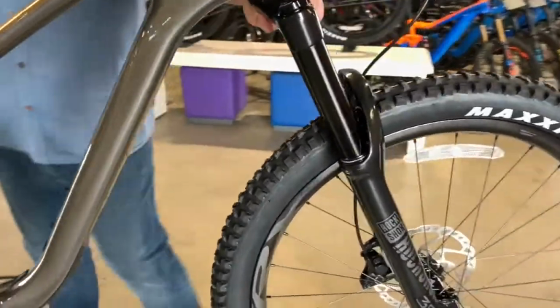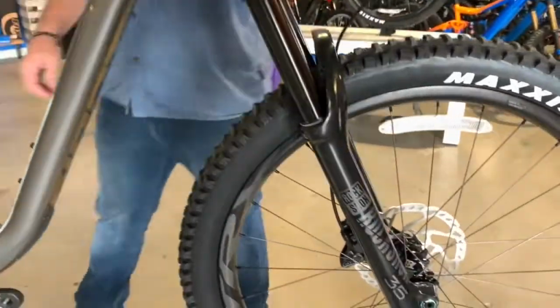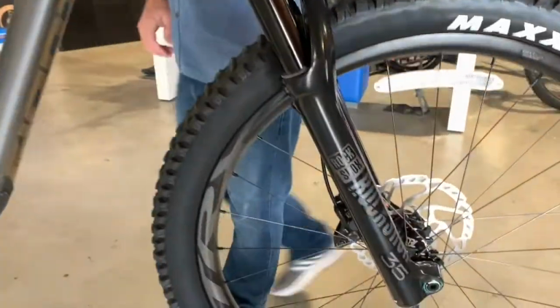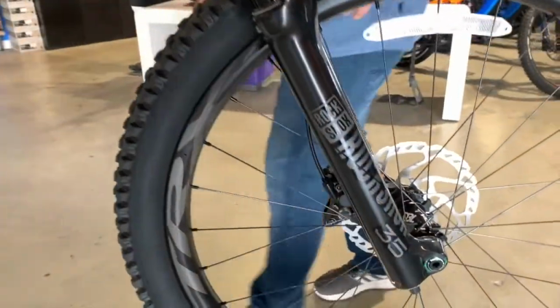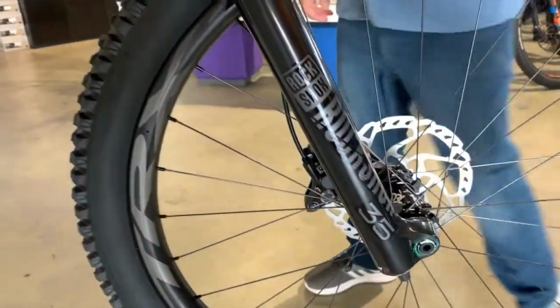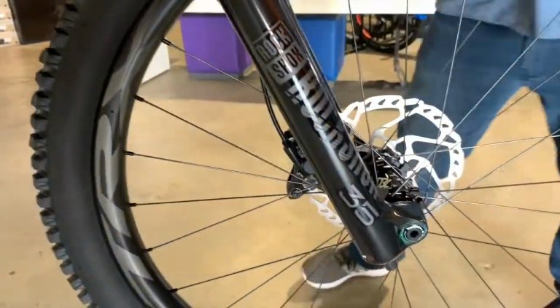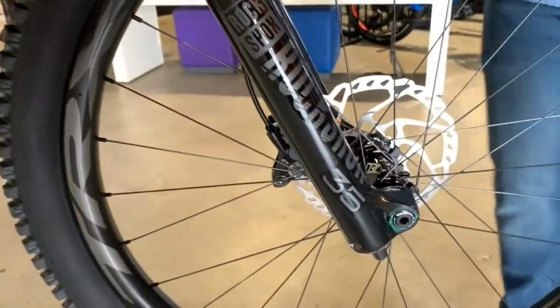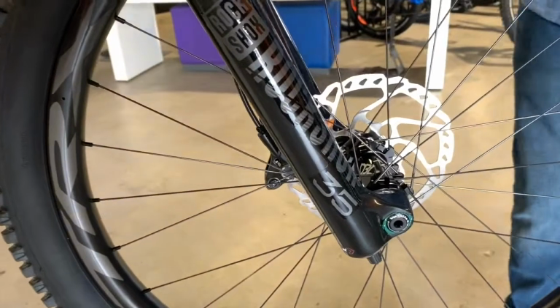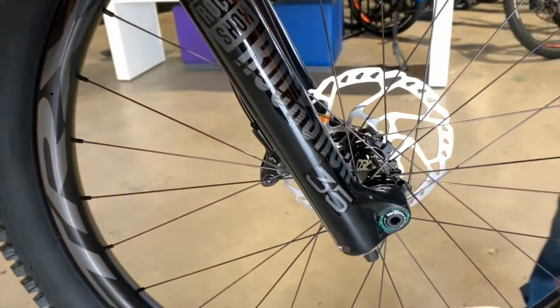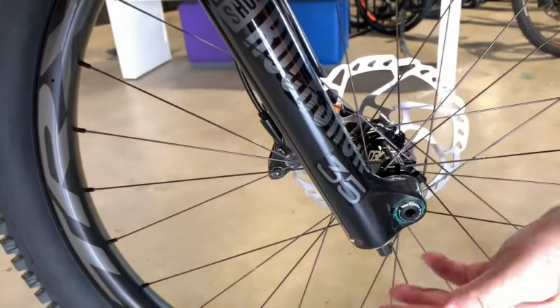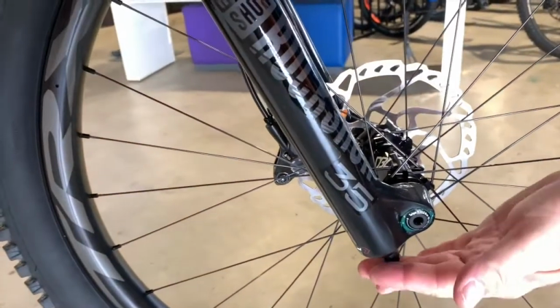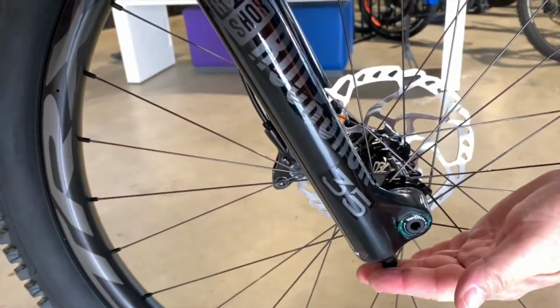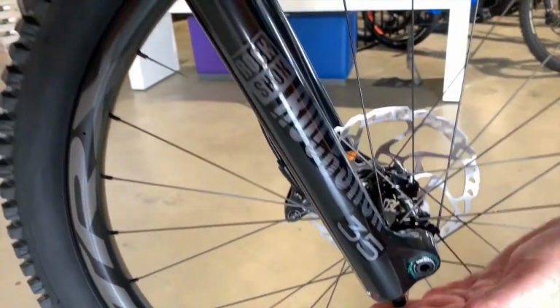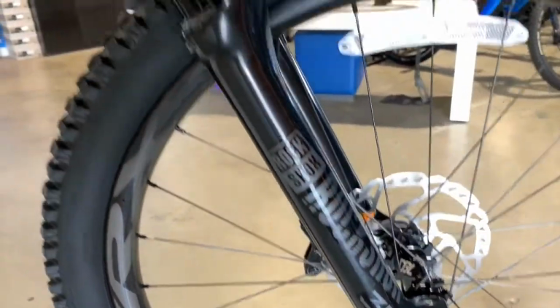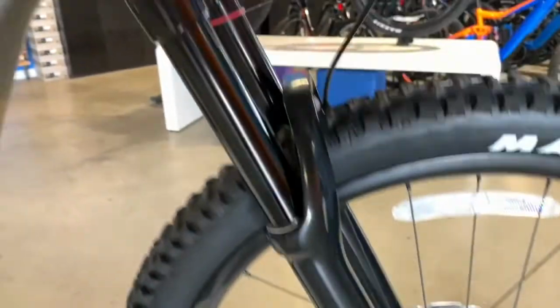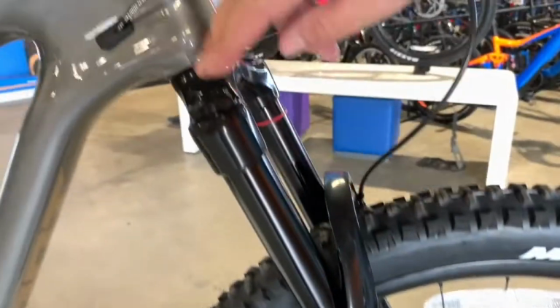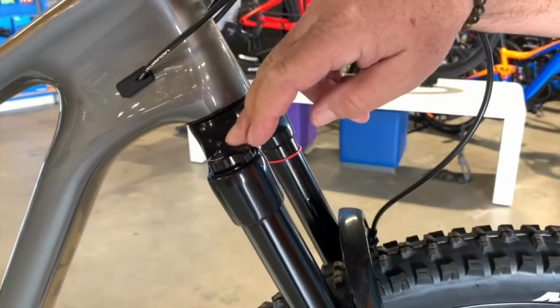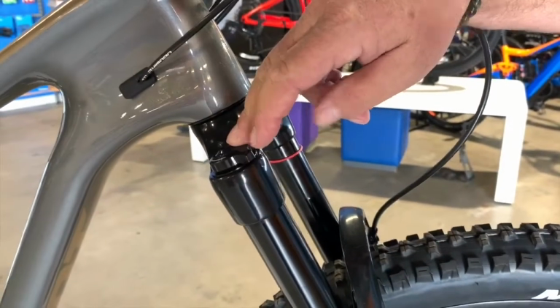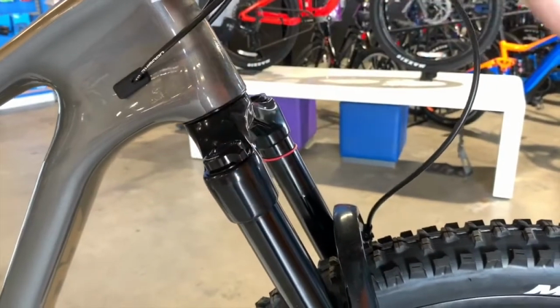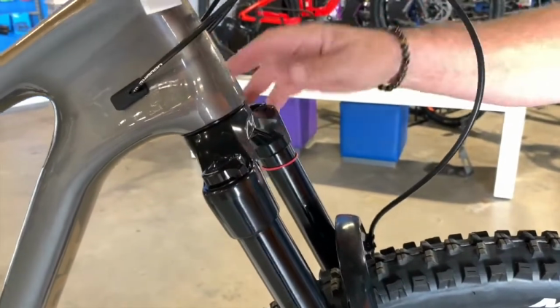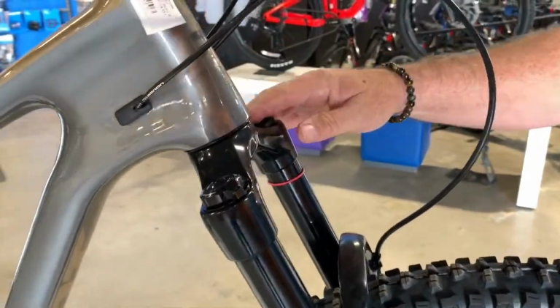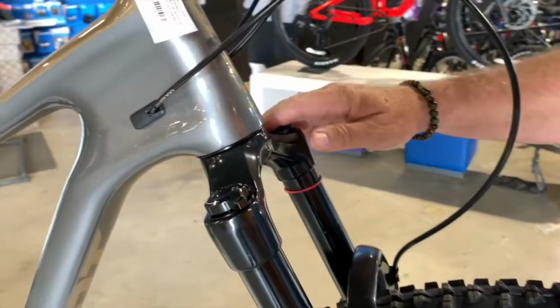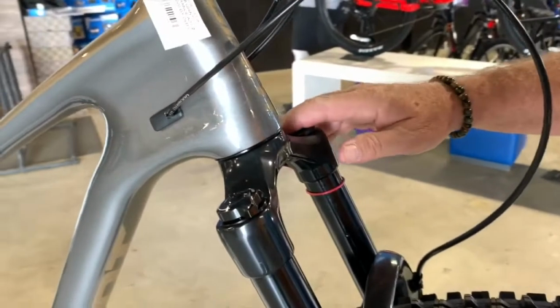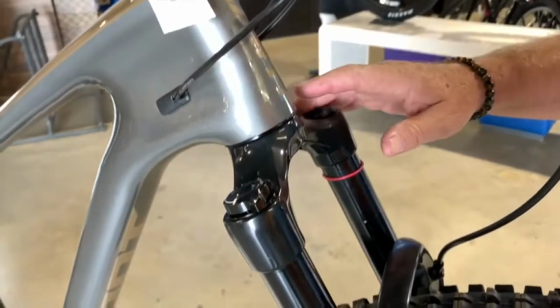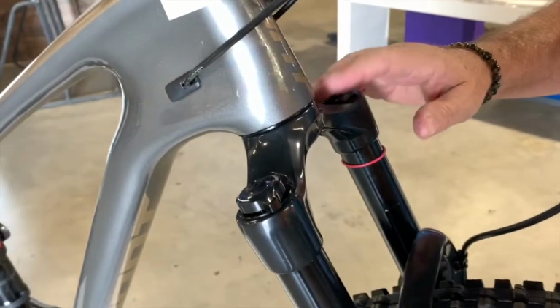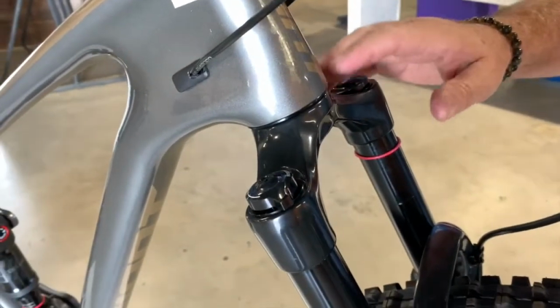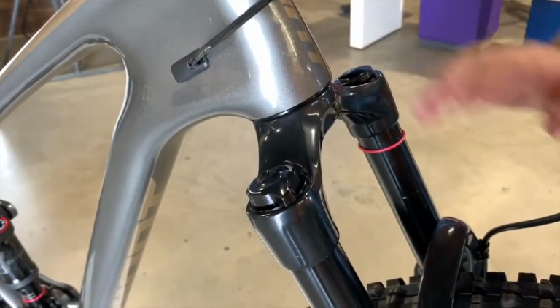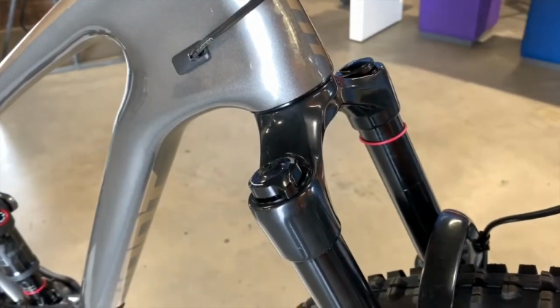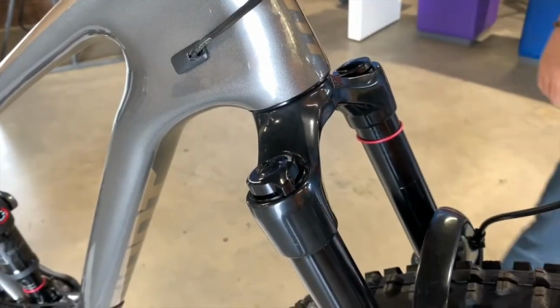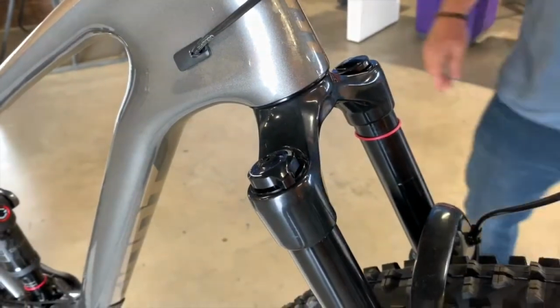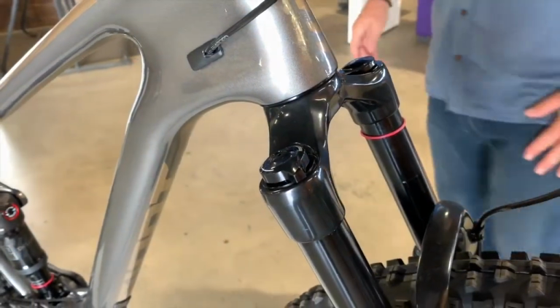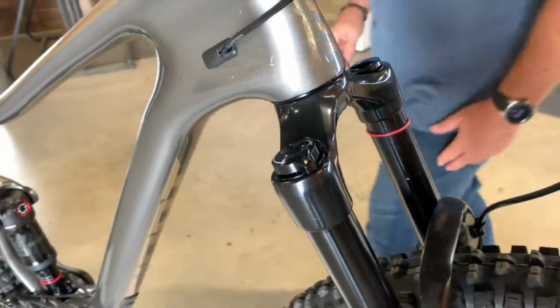This fork has three adjustments on it: rebound dampening, compression up top, and air on the left side. So three adjustments on the new RockShock 35 Gold.